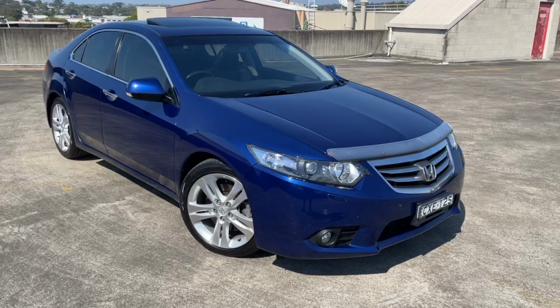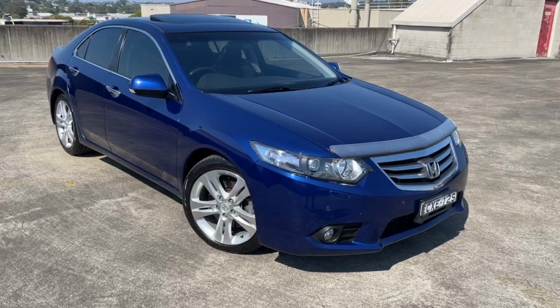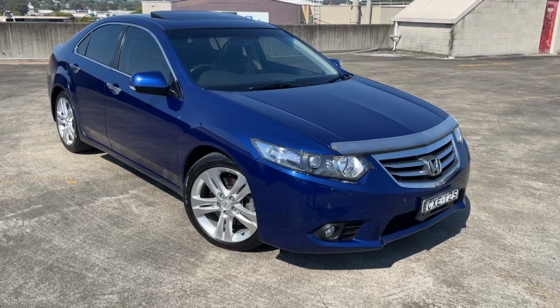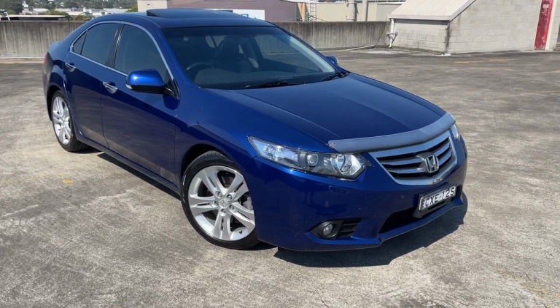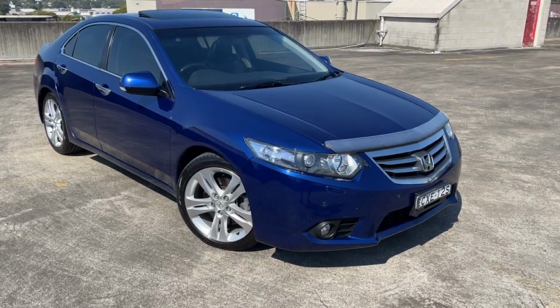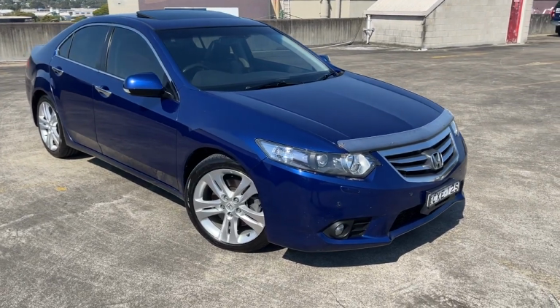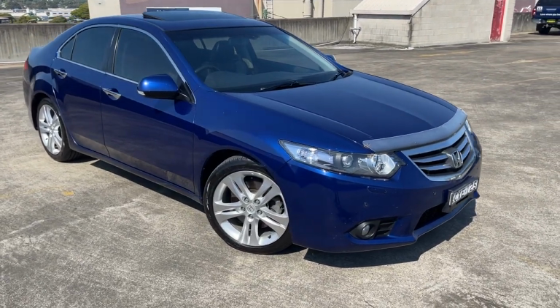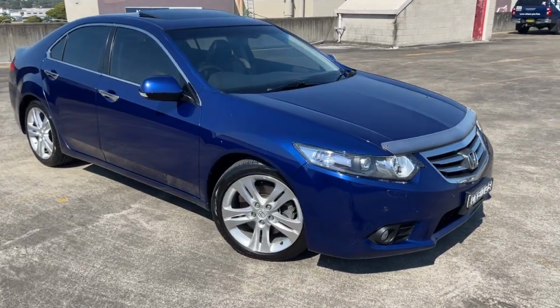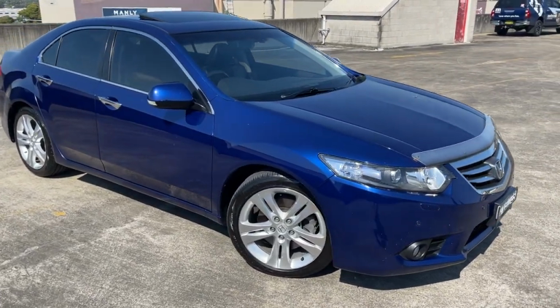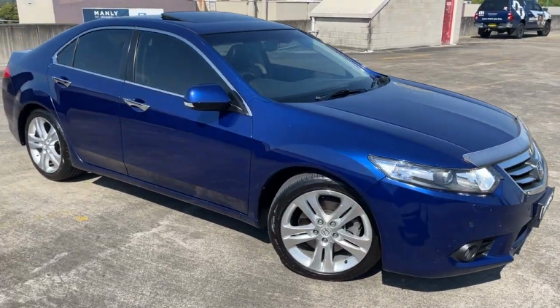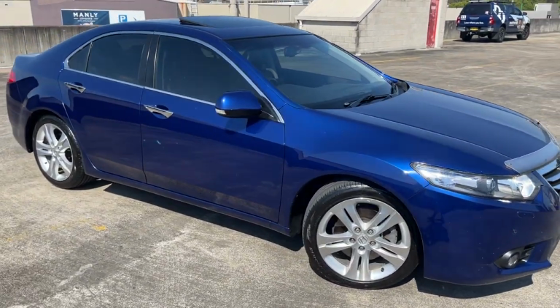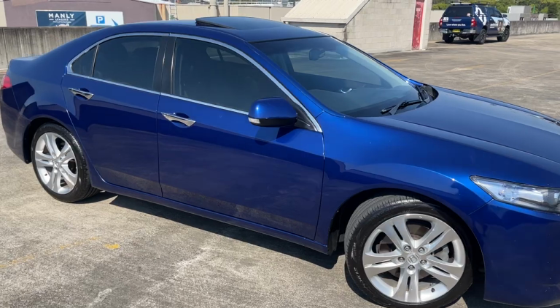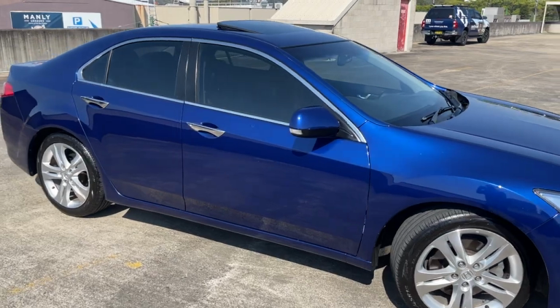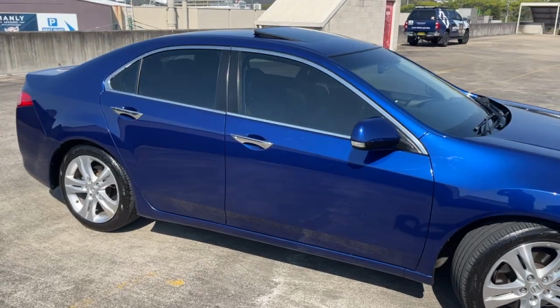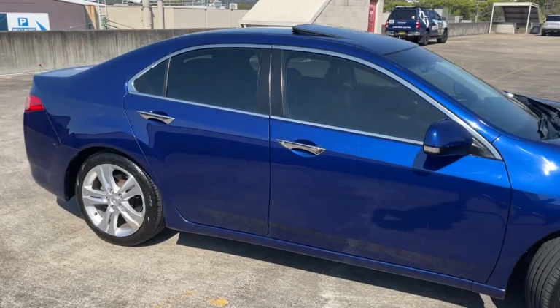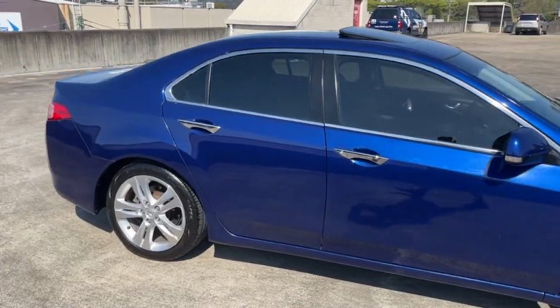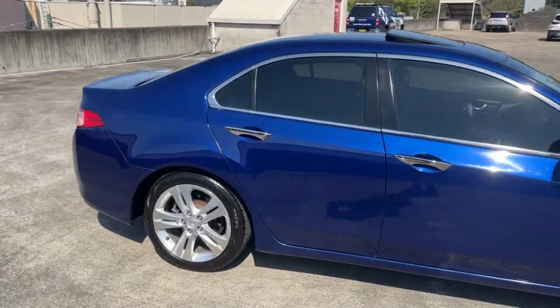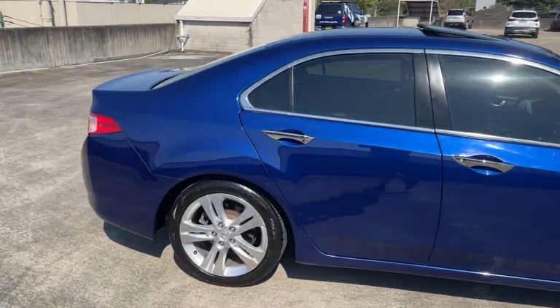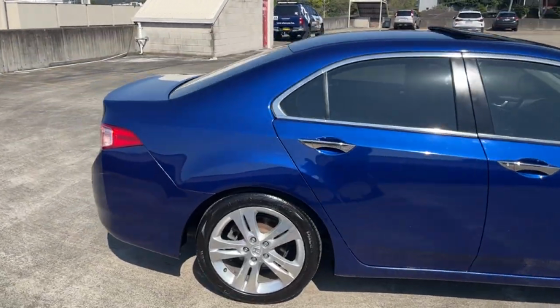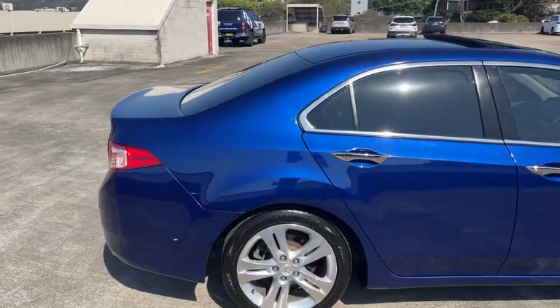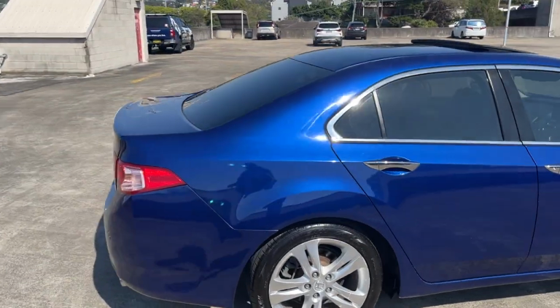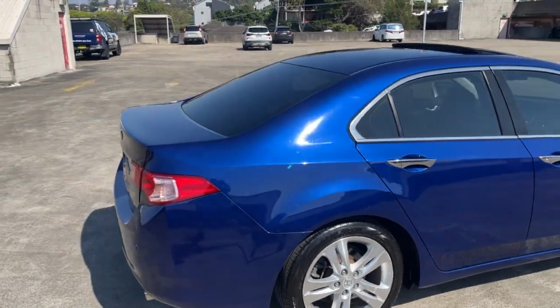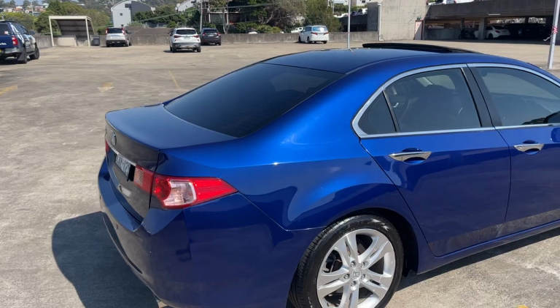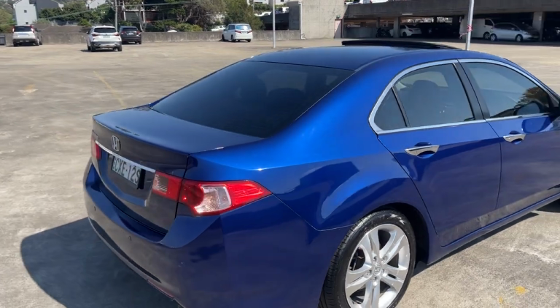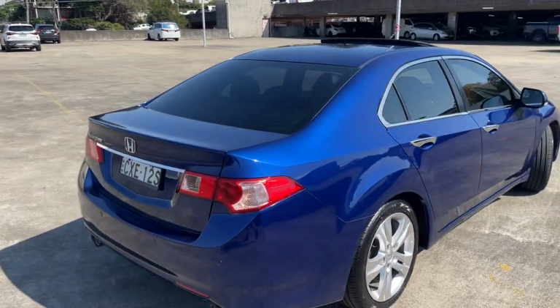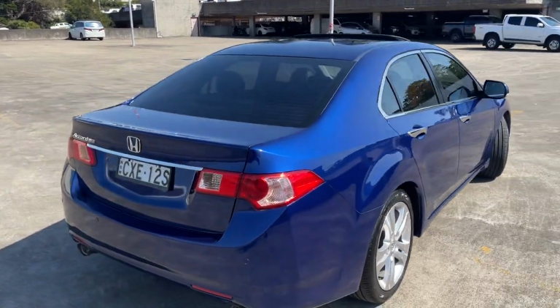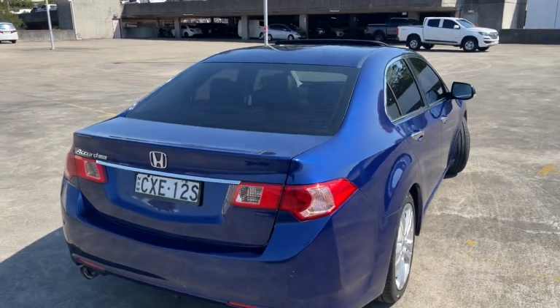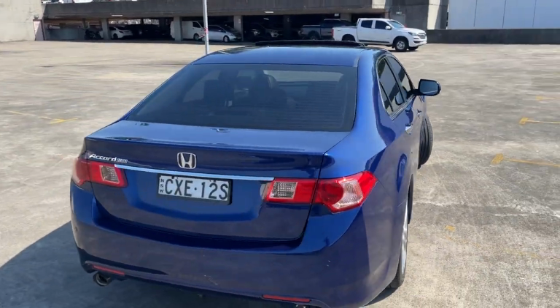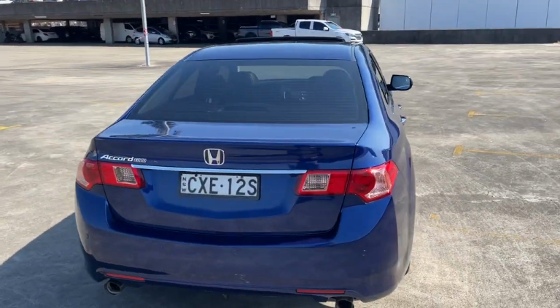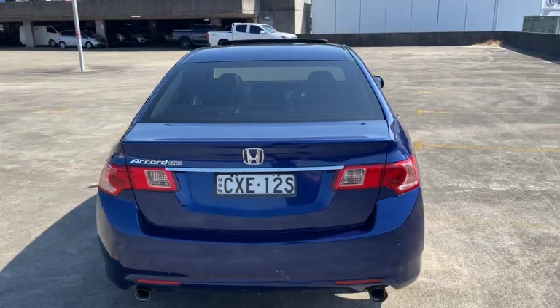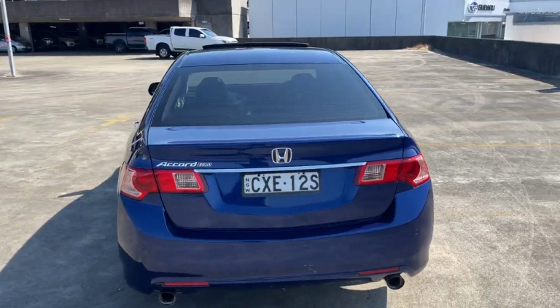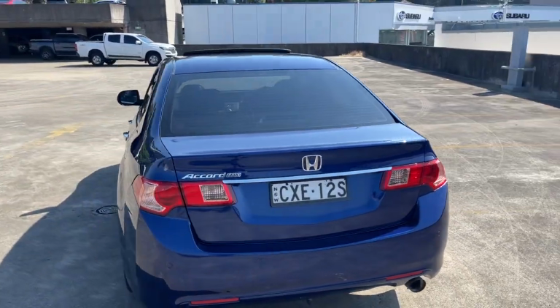Just another beautiful example from Philips & Co Automotive. It's a 2014 Honda Accord Euro, automatic sedan in a nice dark blue metallic. Travelled 203,000 kilometres with a very good service history.